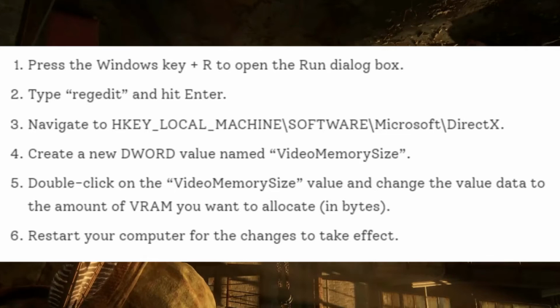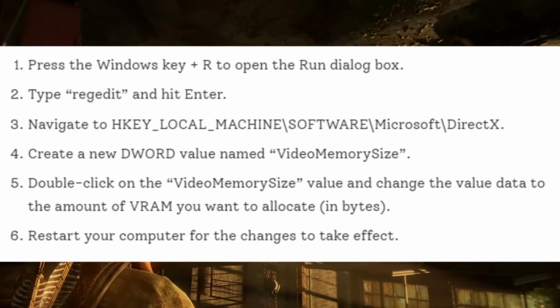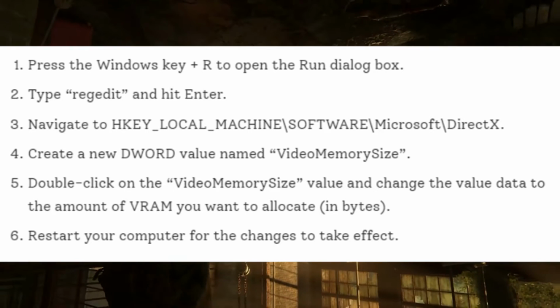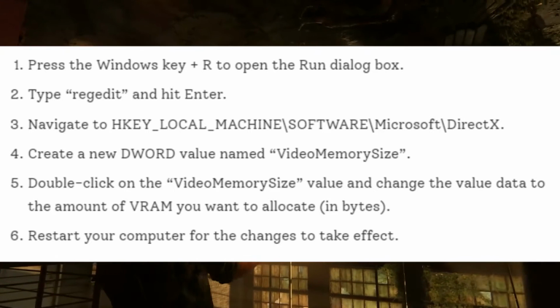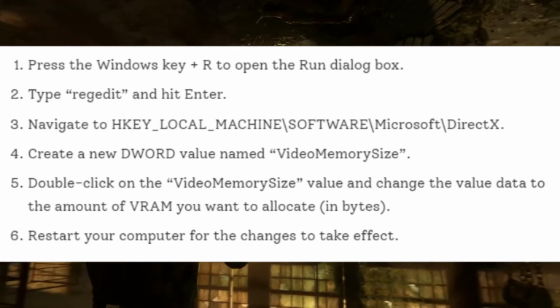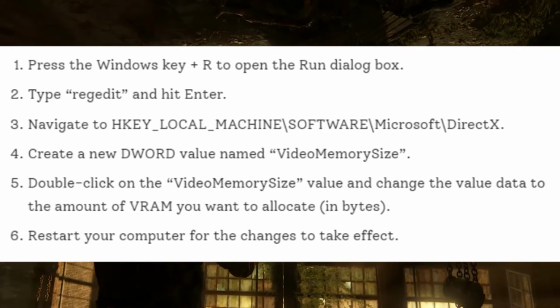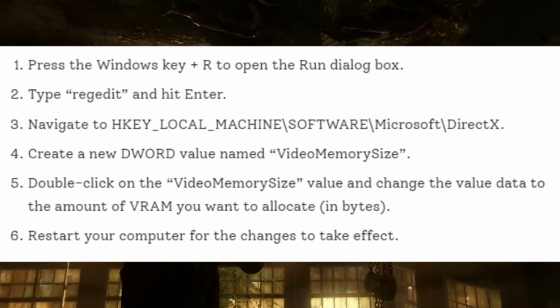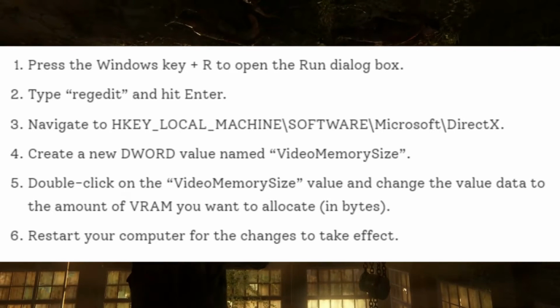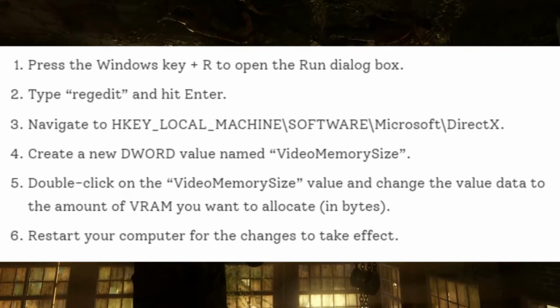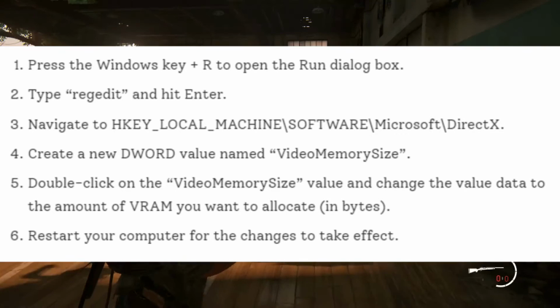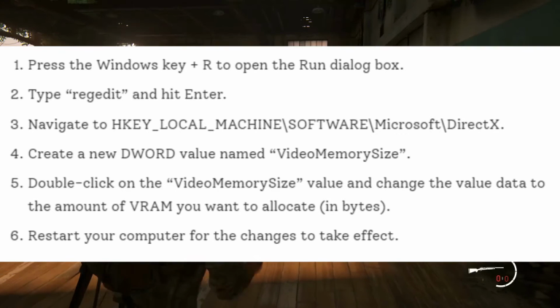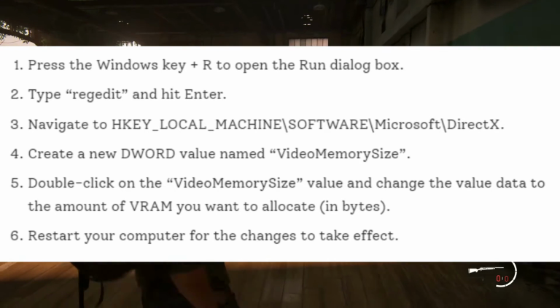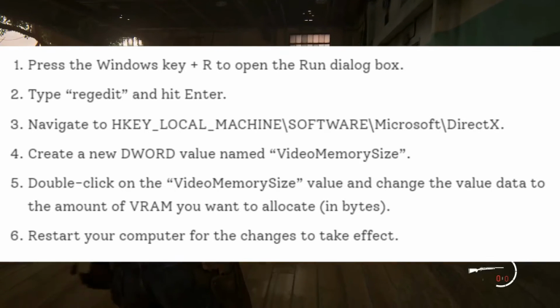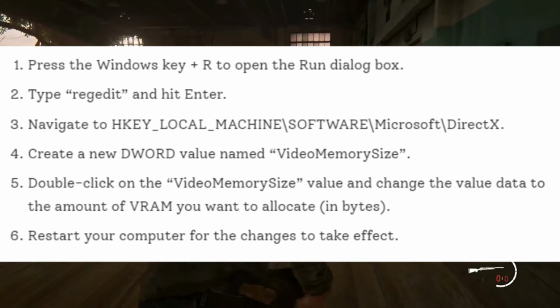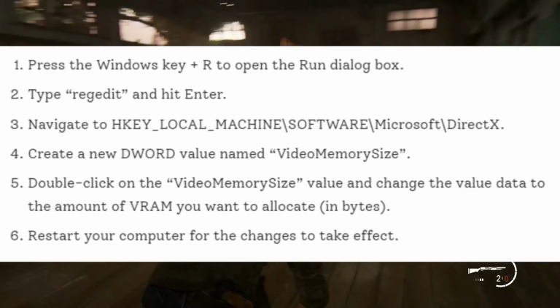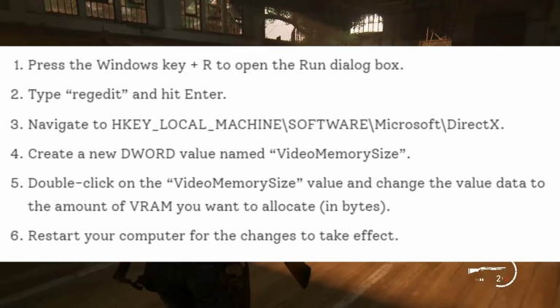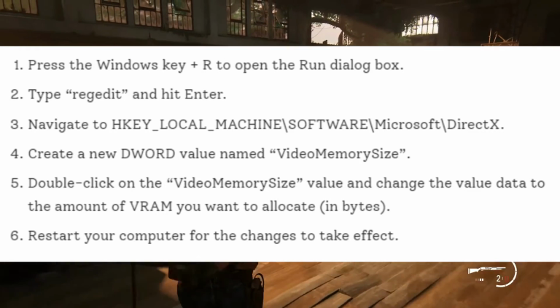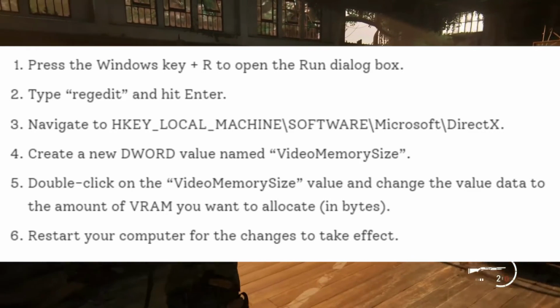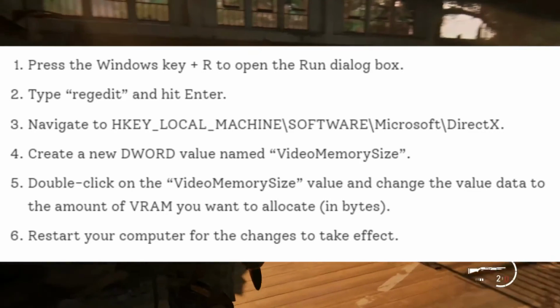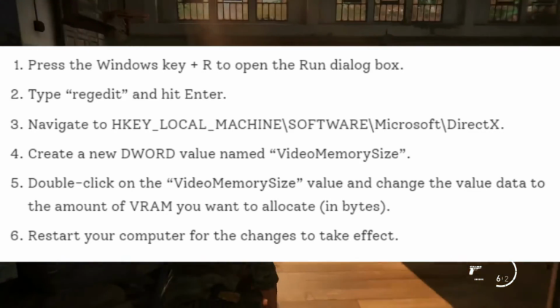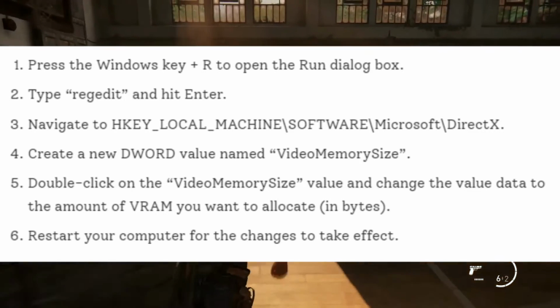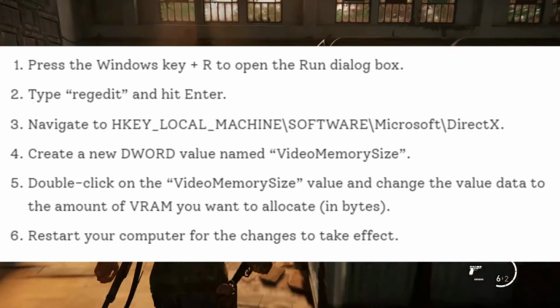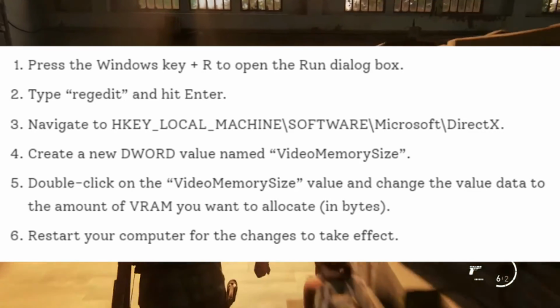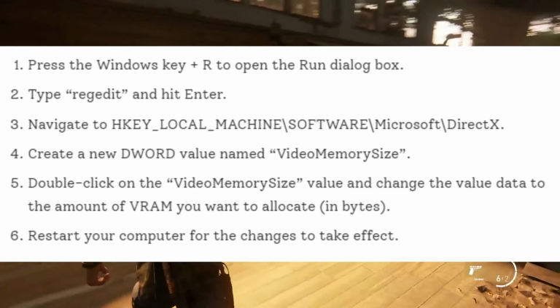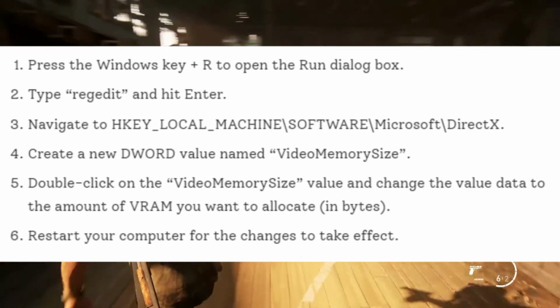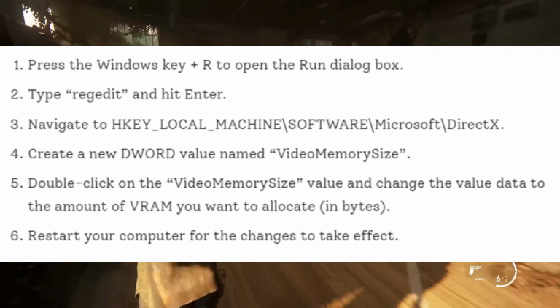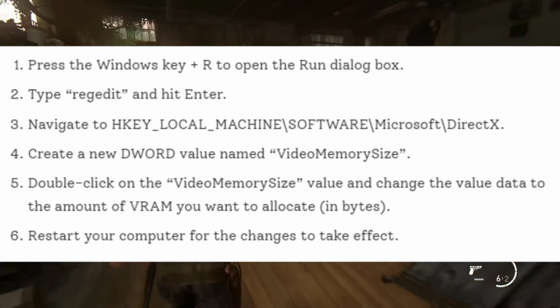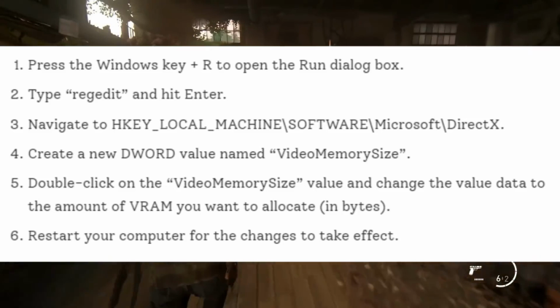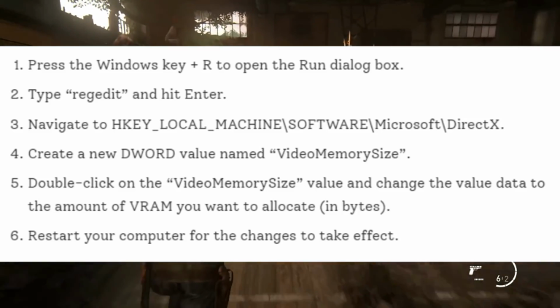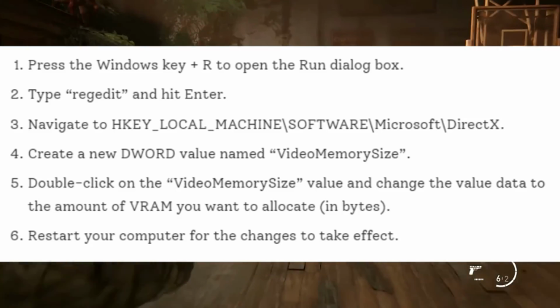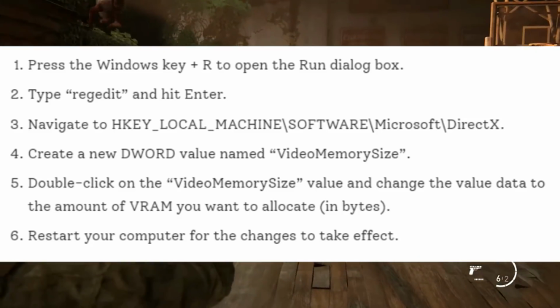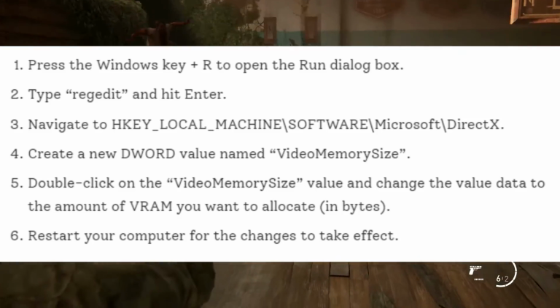Create a new DWORD value named Video Memory Size. Double-click on the Video Memory Size value and change the value data to the amount of VRAM you want to allocate, in bytes. Restart your computer for the changes to take effect.